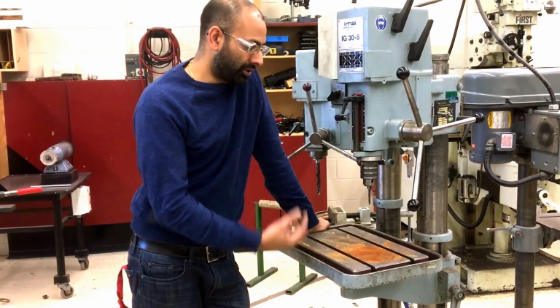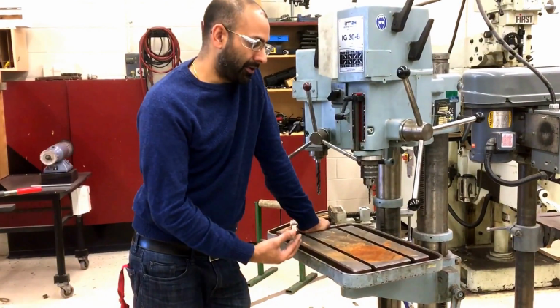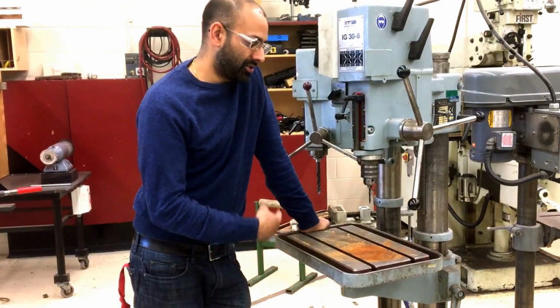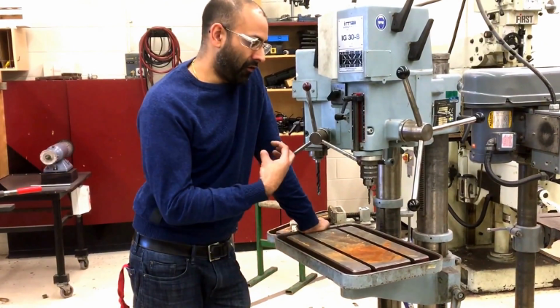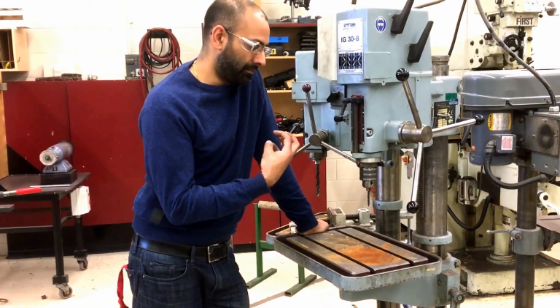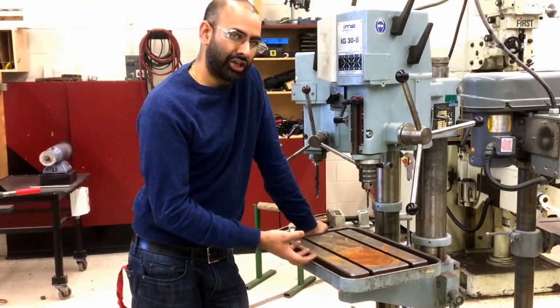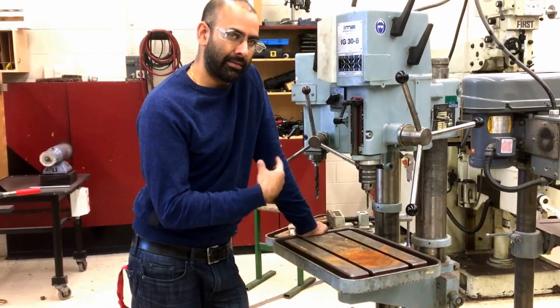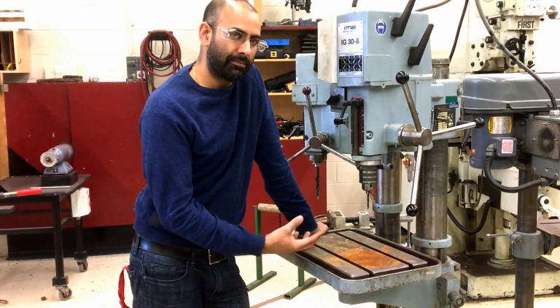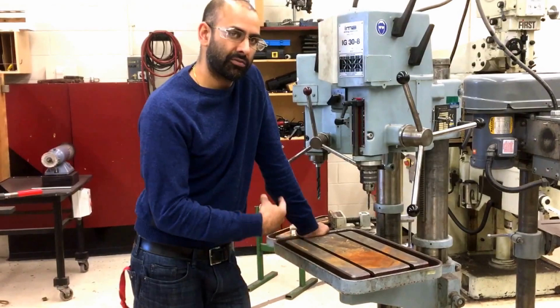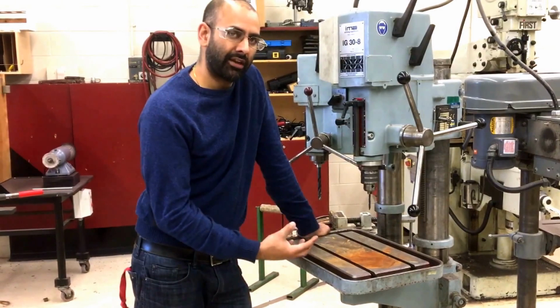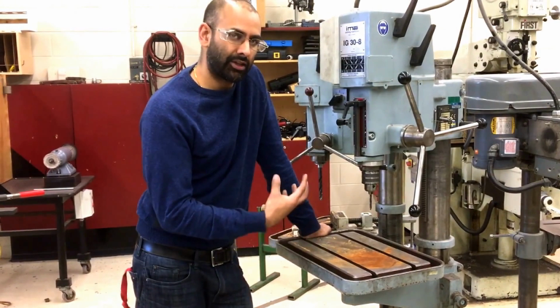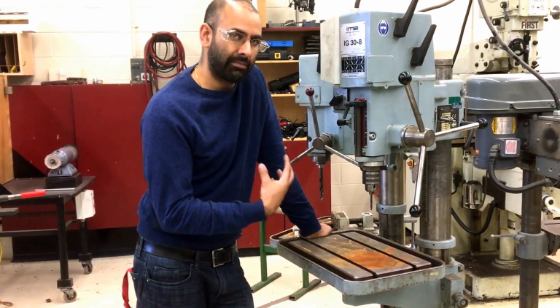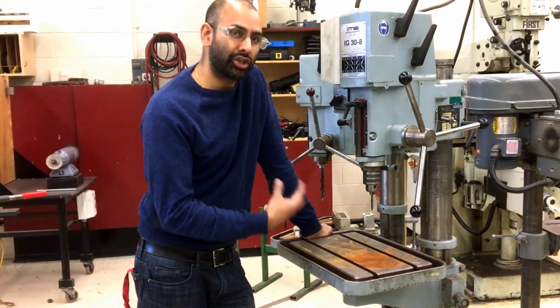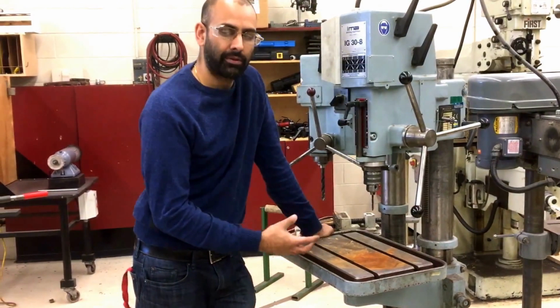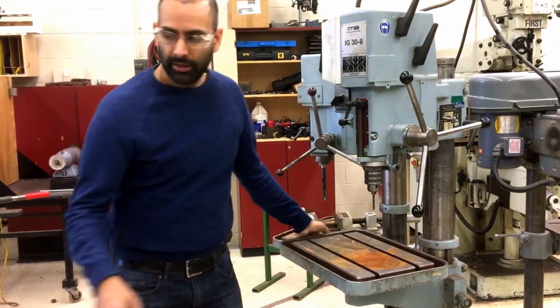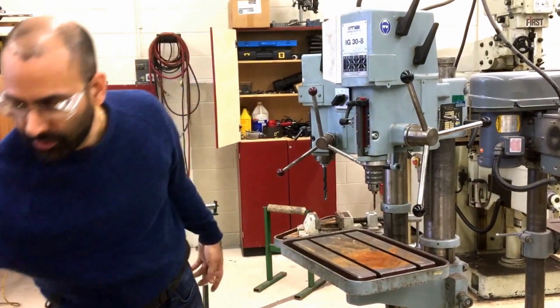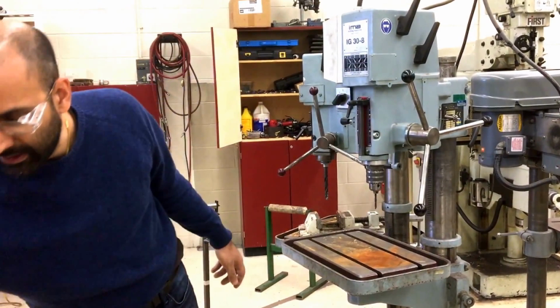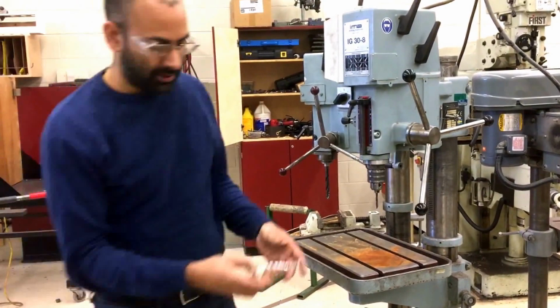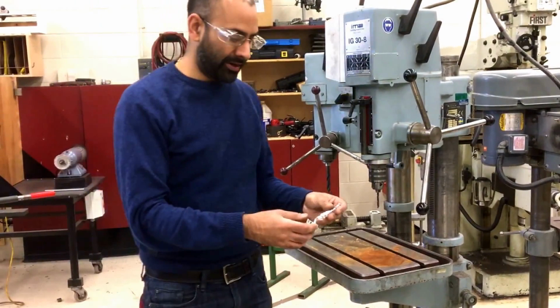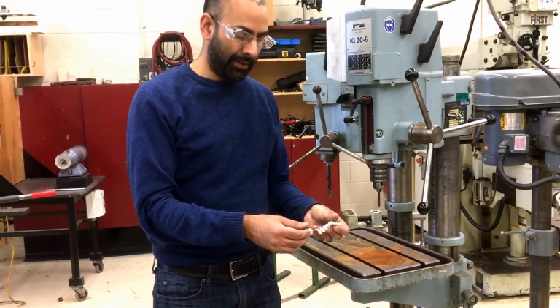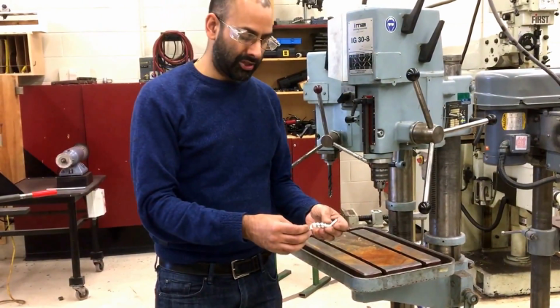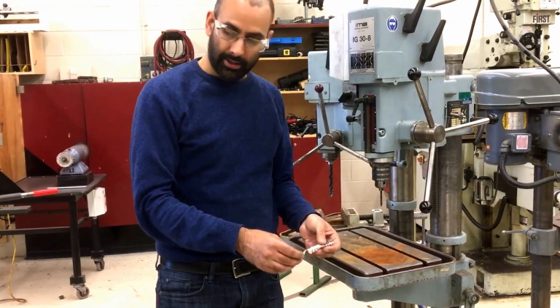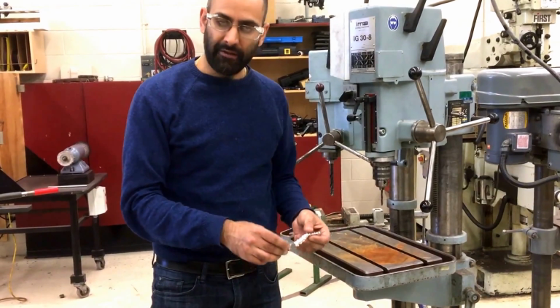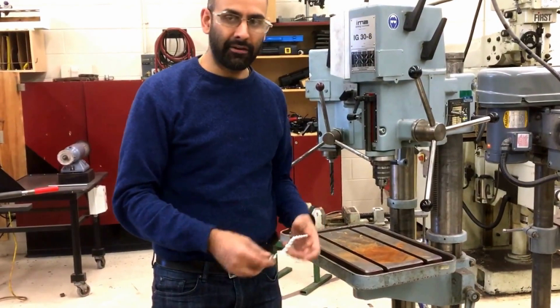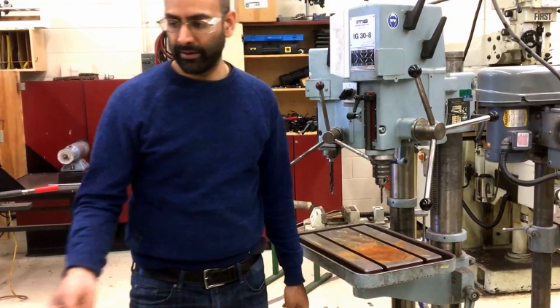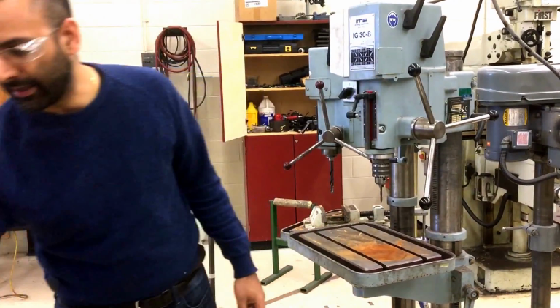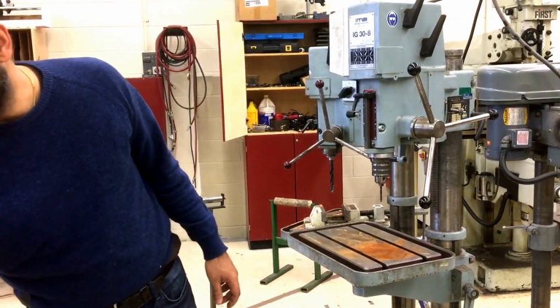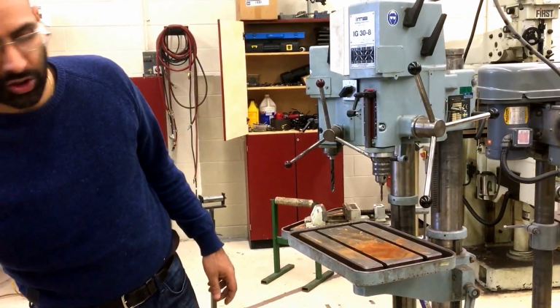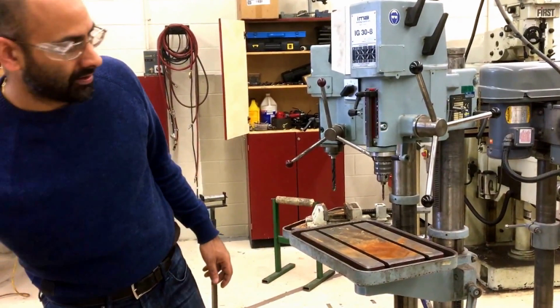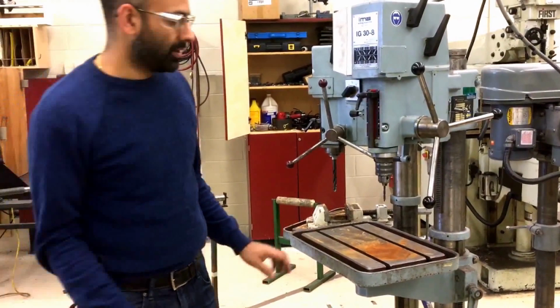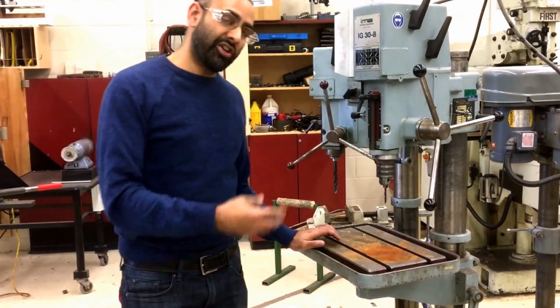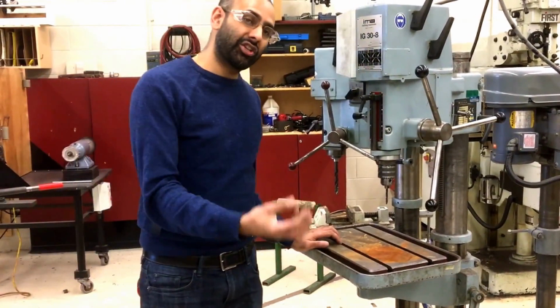Drilling operations form metal shavings and metal chips, and those metal shavings and metal chips can be quite sharp. Something like this has razor-sharp edges, so you have to be mindful when handling your shavings so that you don't cut yourself.